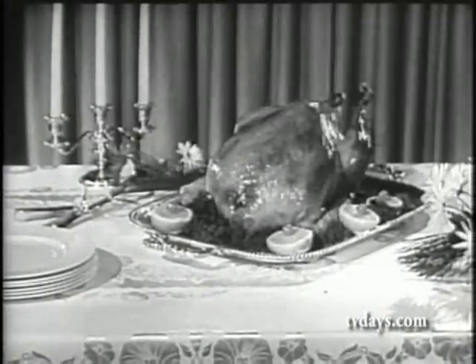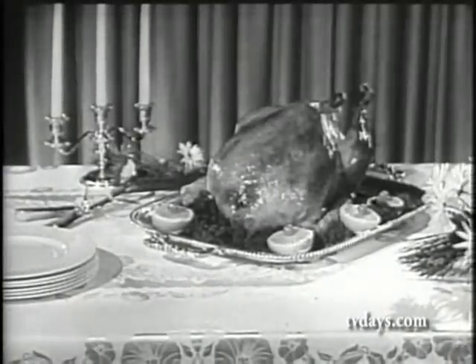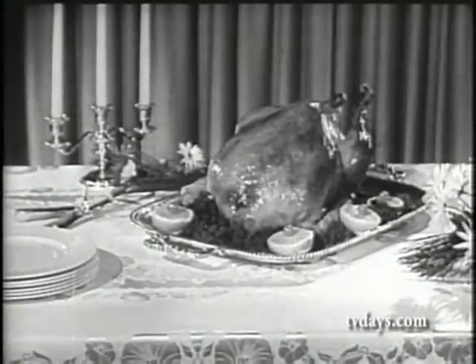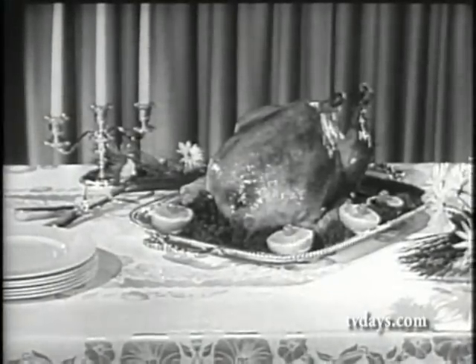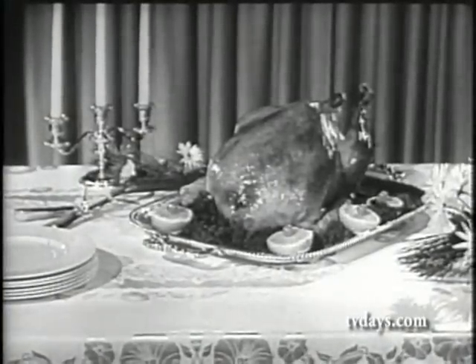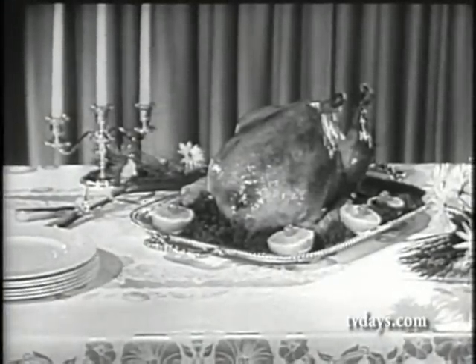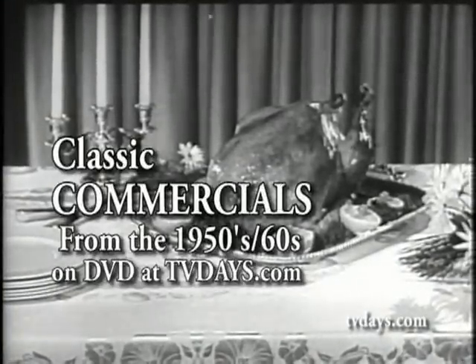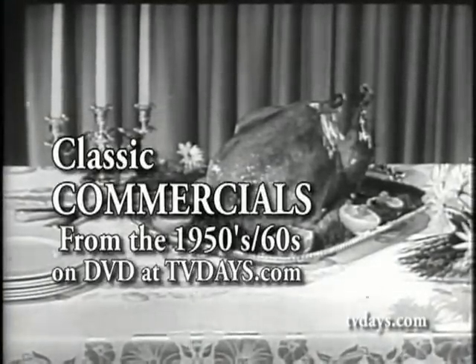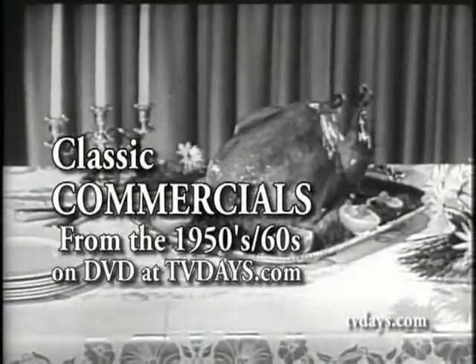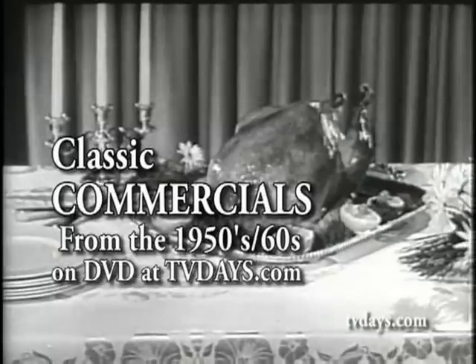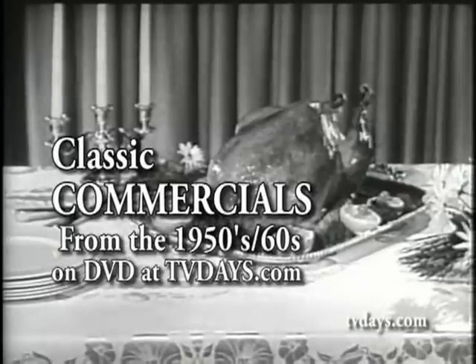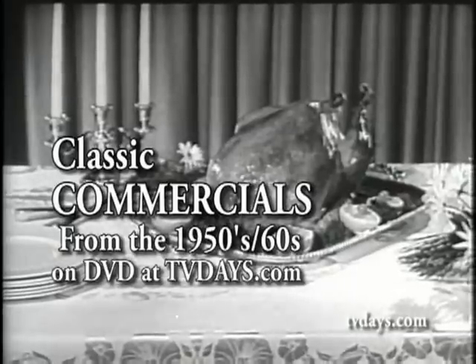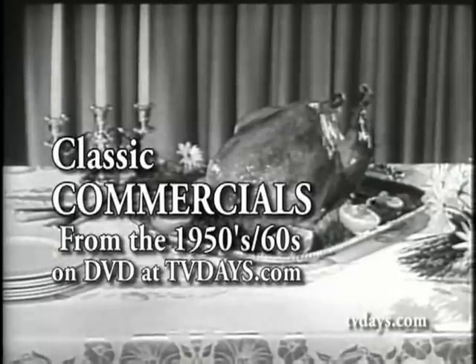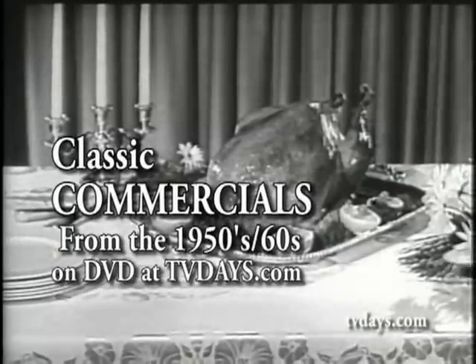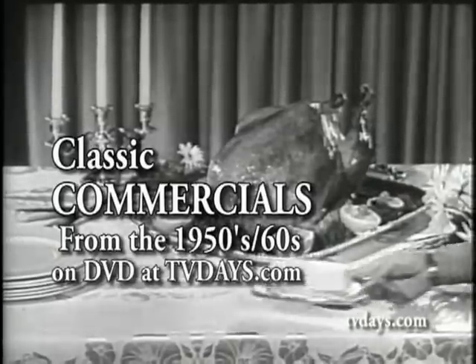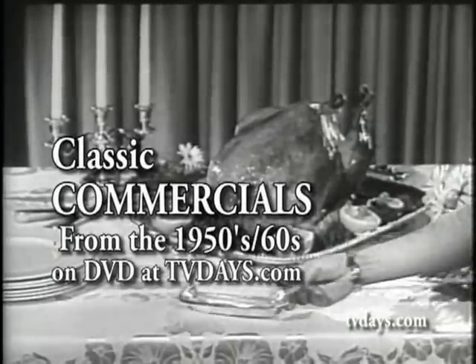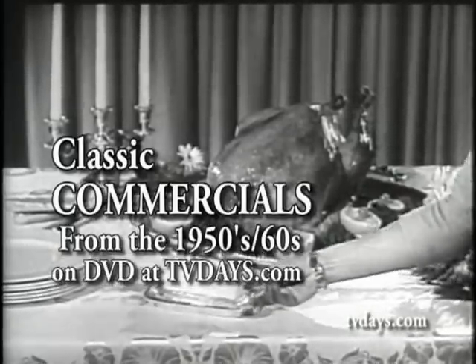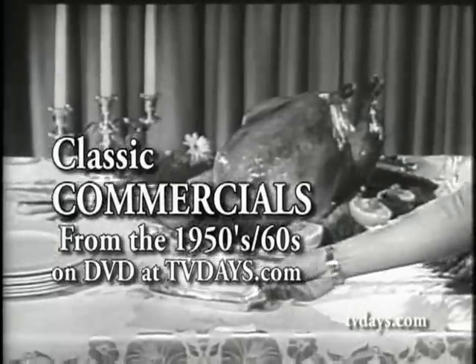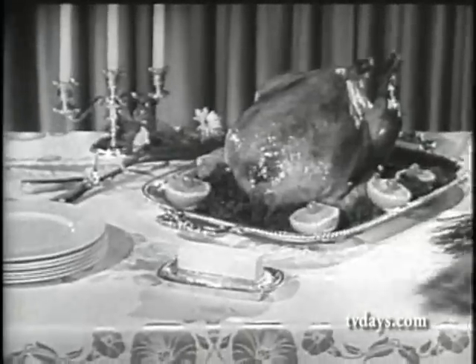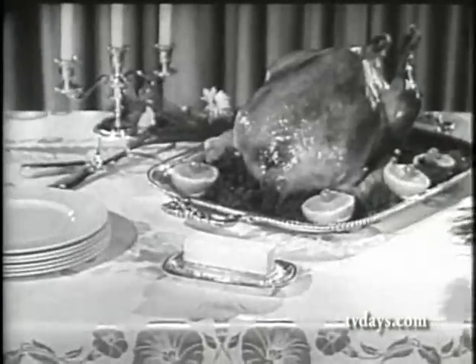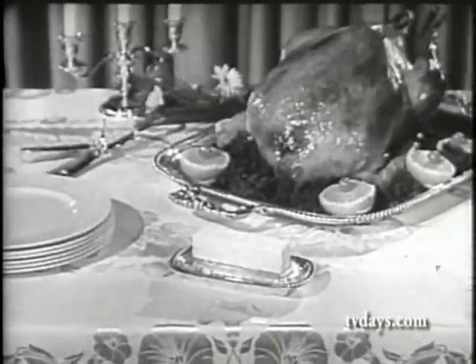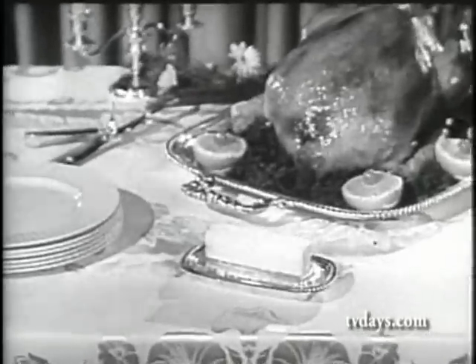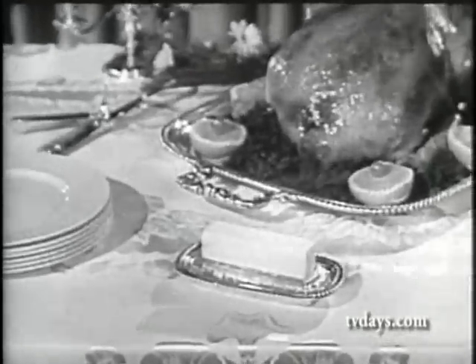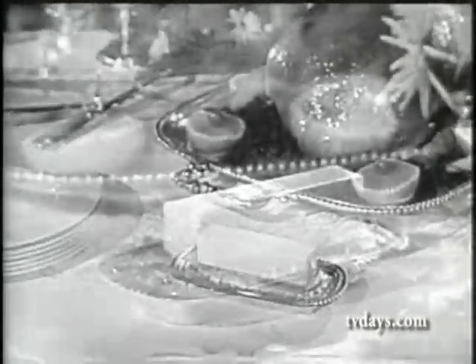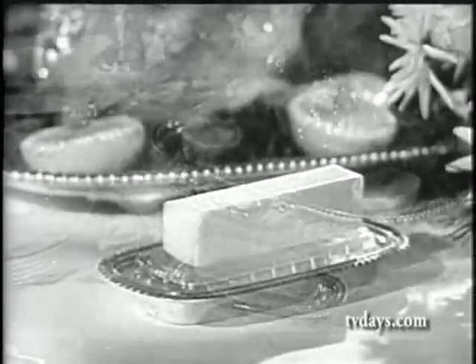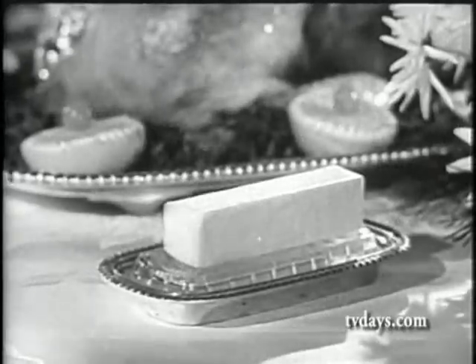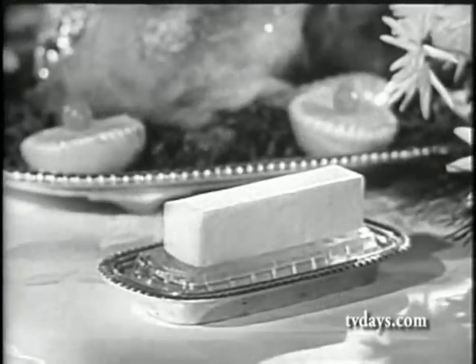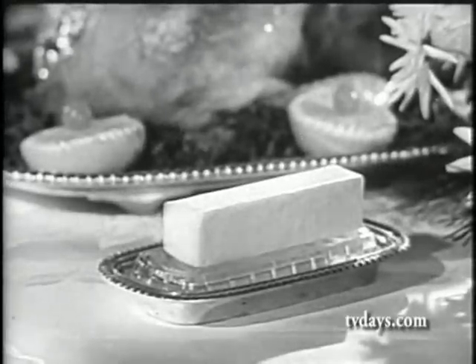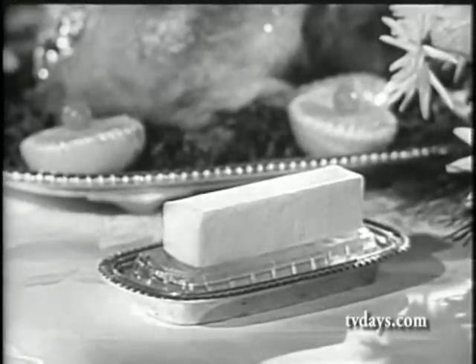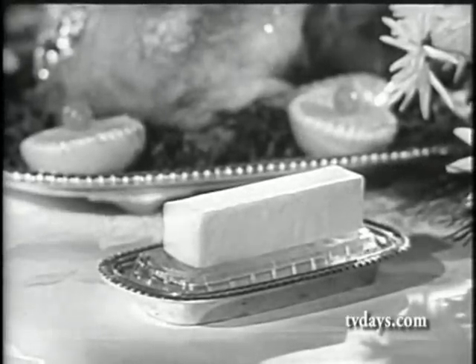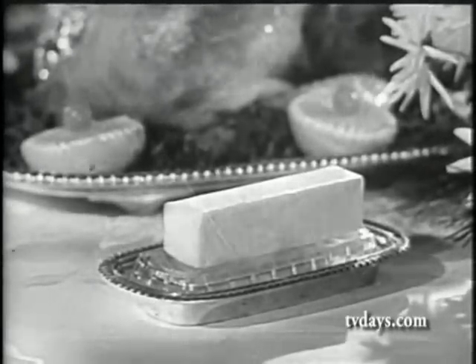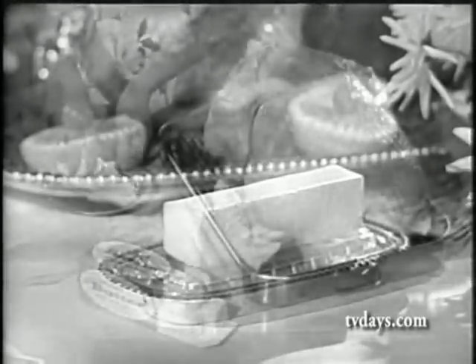Flavorful golden brown turkey is the crowning glory of your holiday dinner table. And real butter helps you serve a butter-baked masterpiece. Here's how to butter bake your turkey.